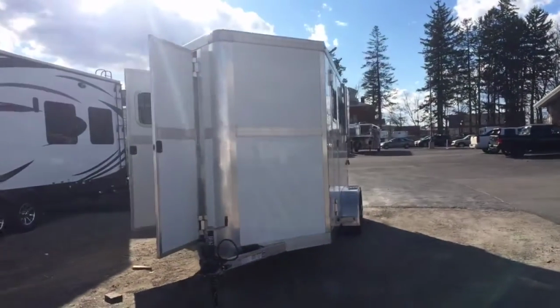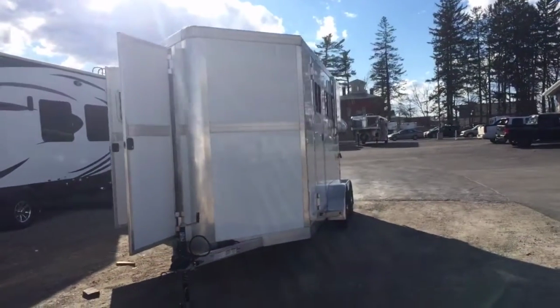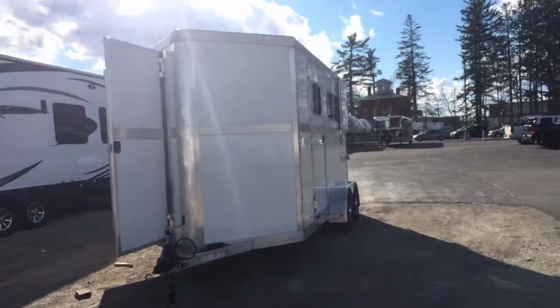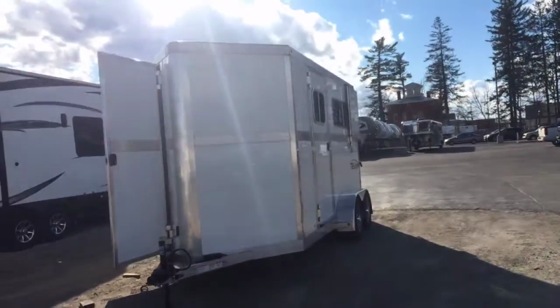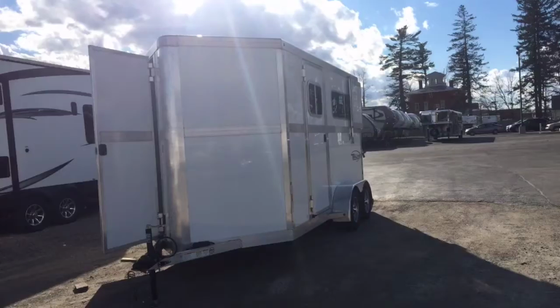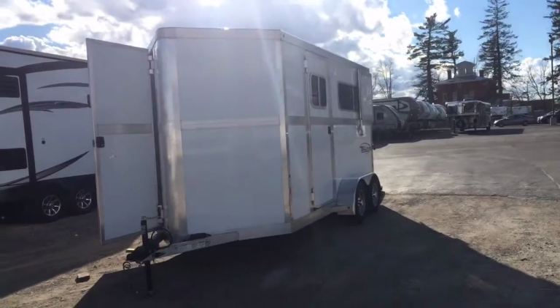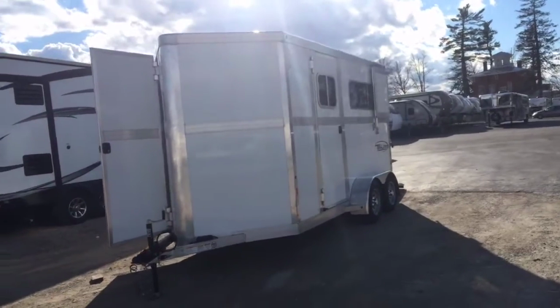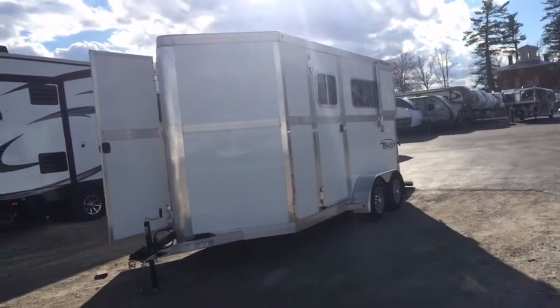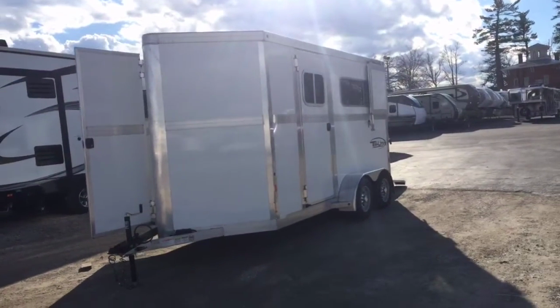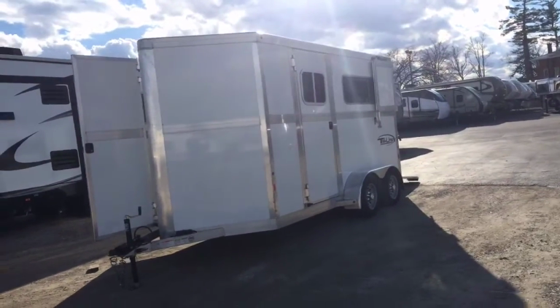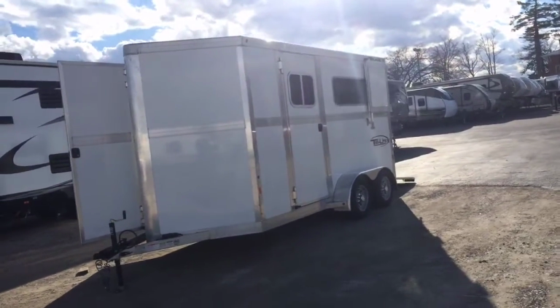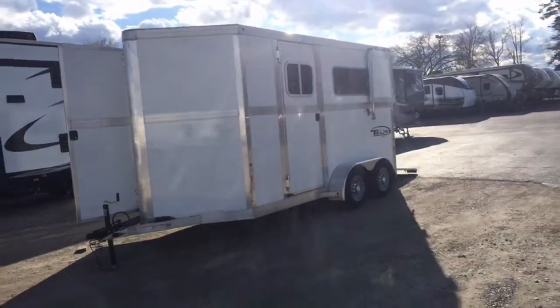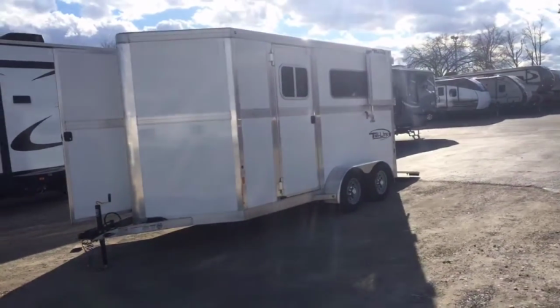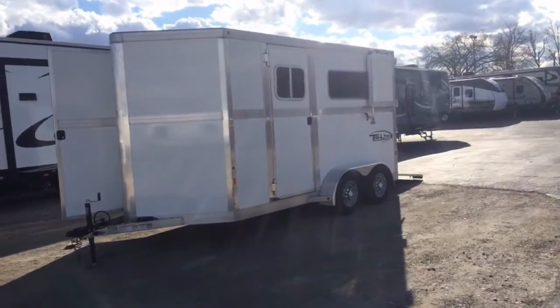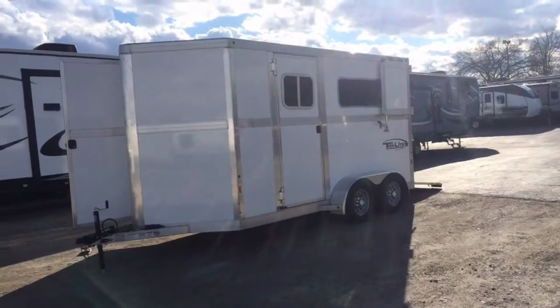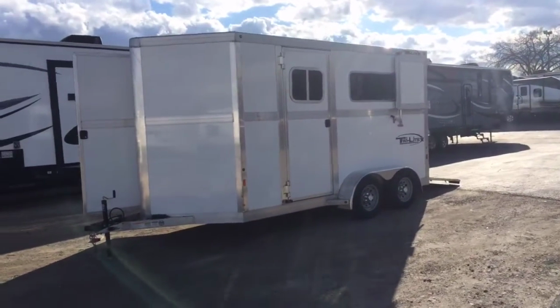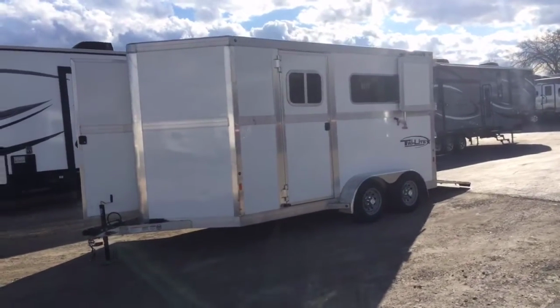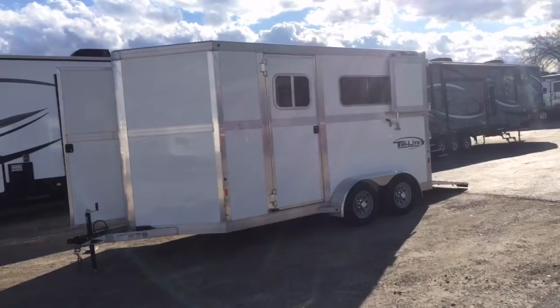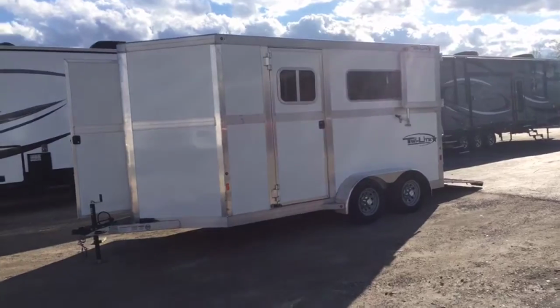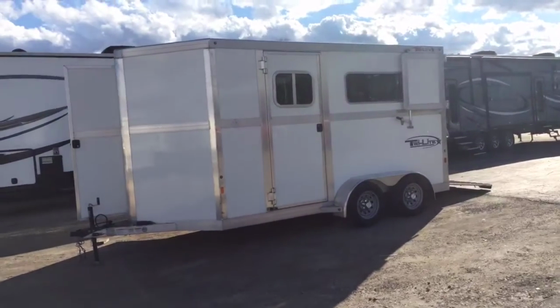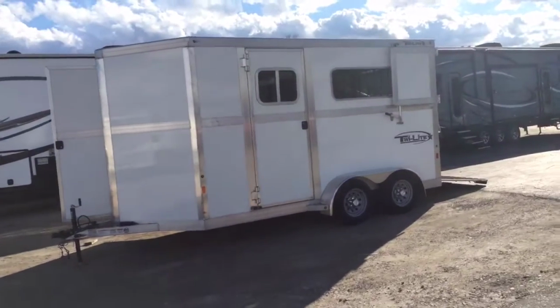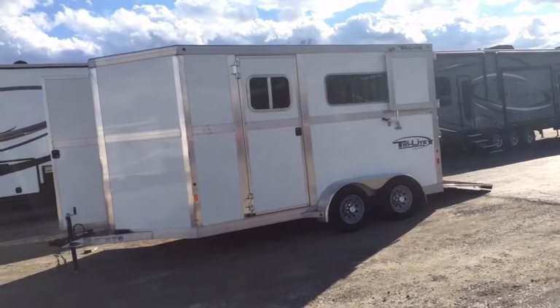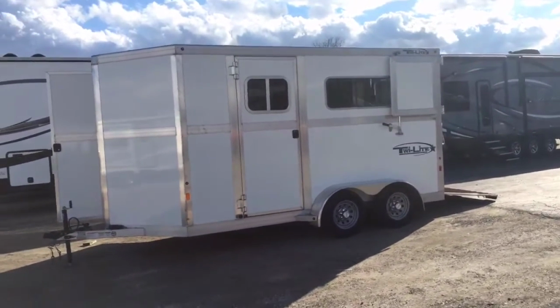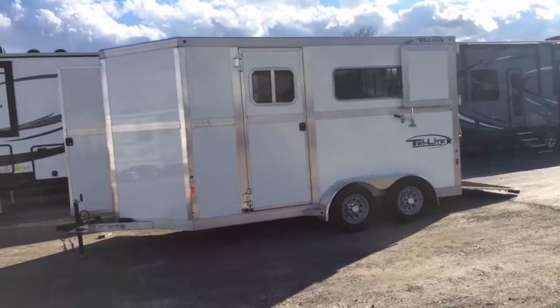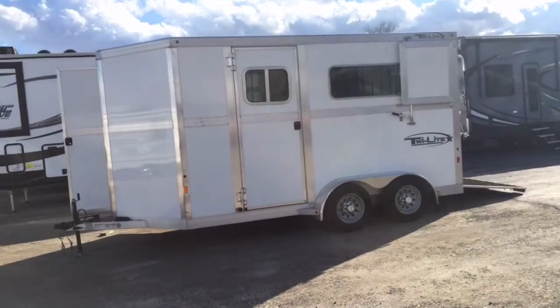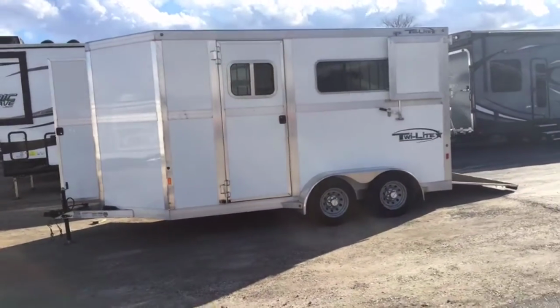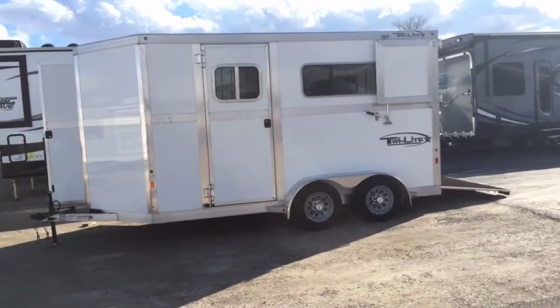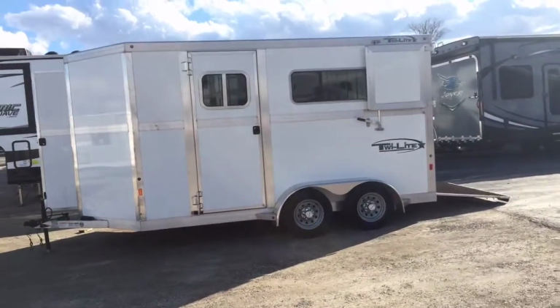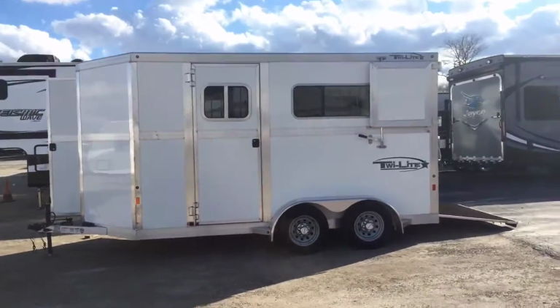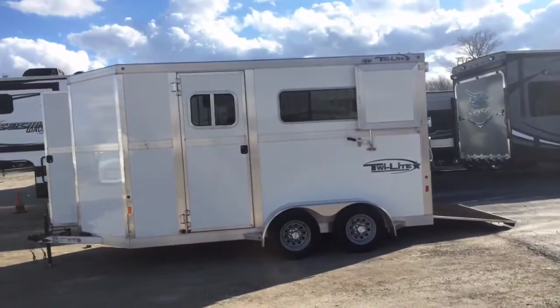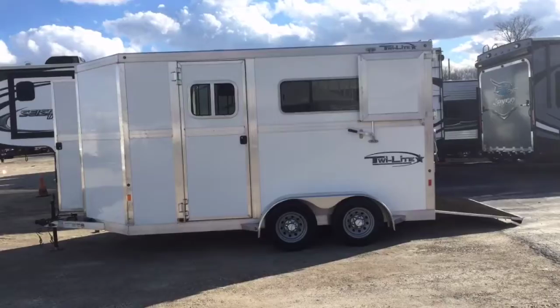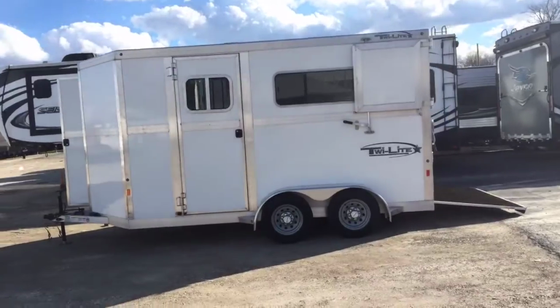Perfect for a casual owner or casual rider, or if you've got the big gooseneck or living quarter and you just don't want to have to load that thing down every single time — you want to just take an animal to the vet or something small like that.